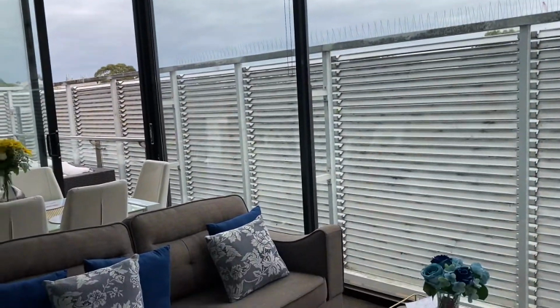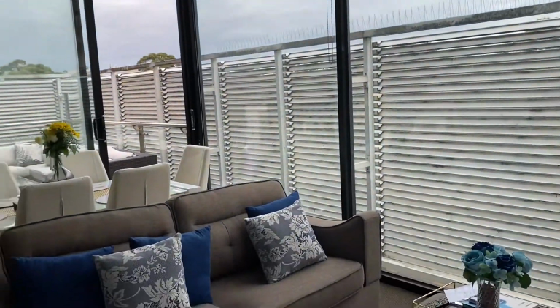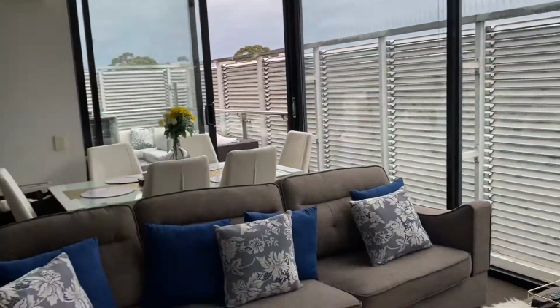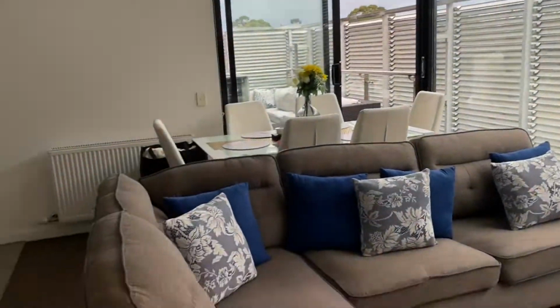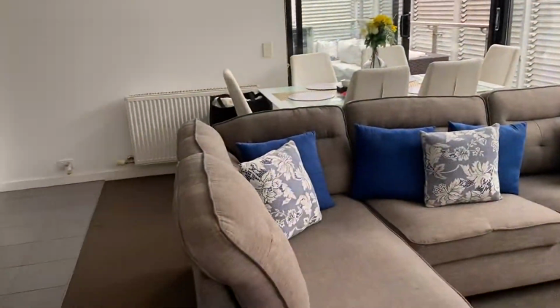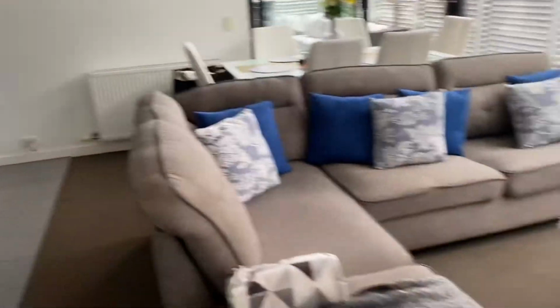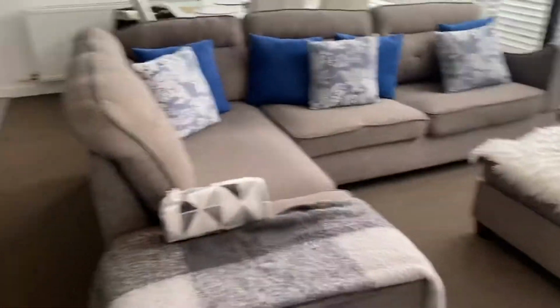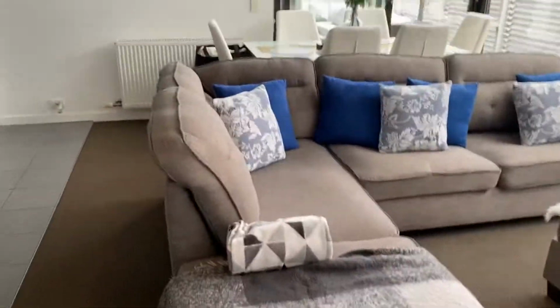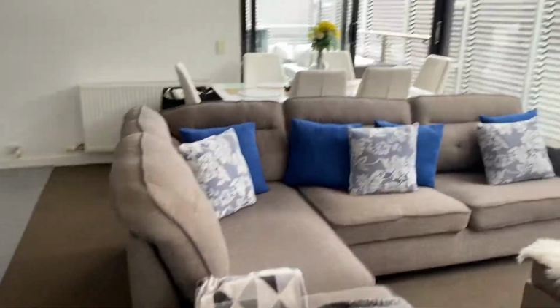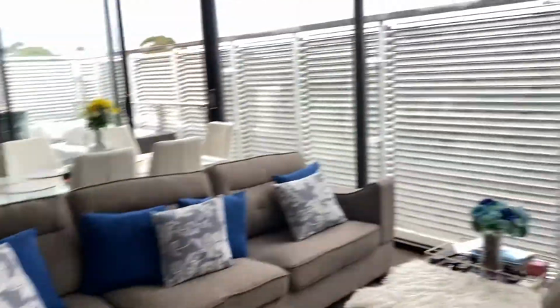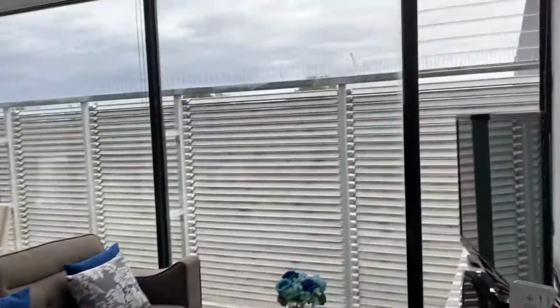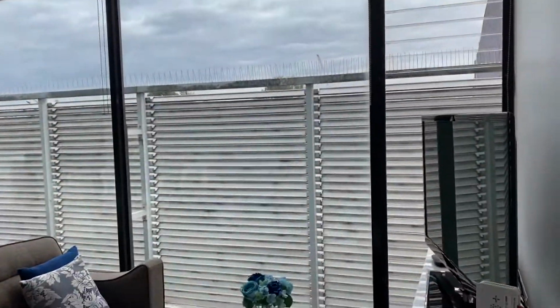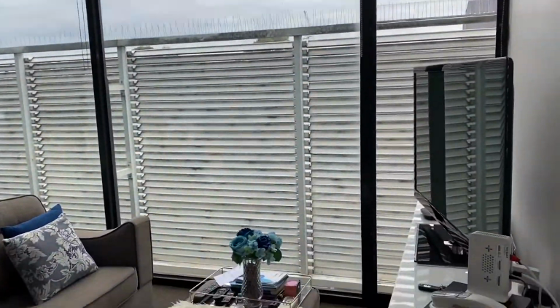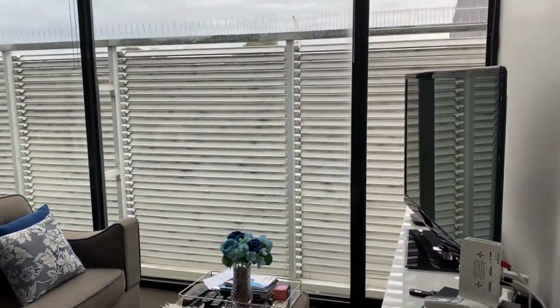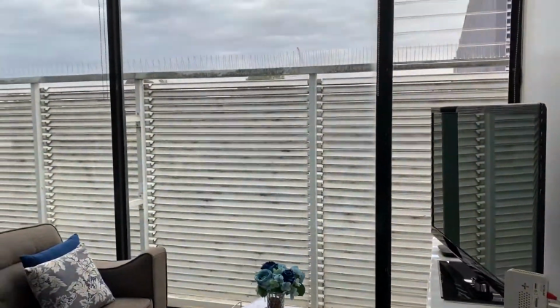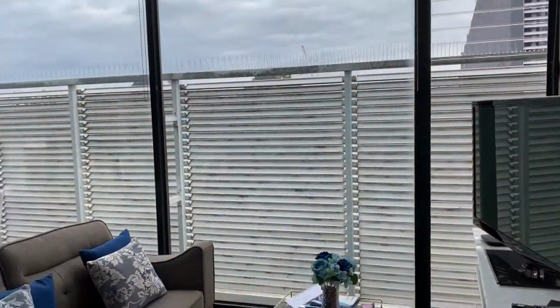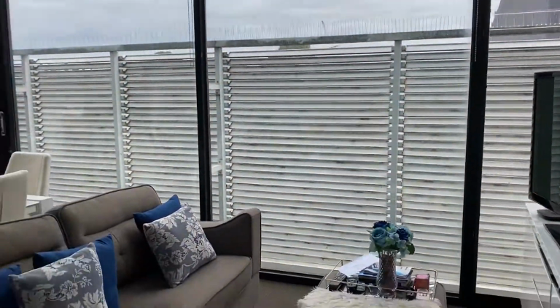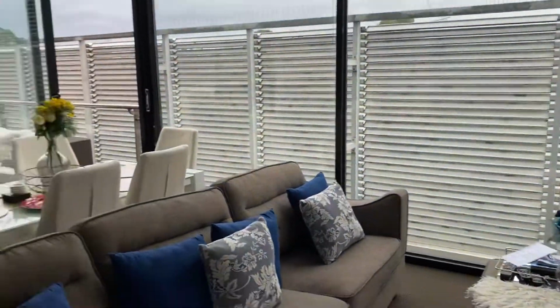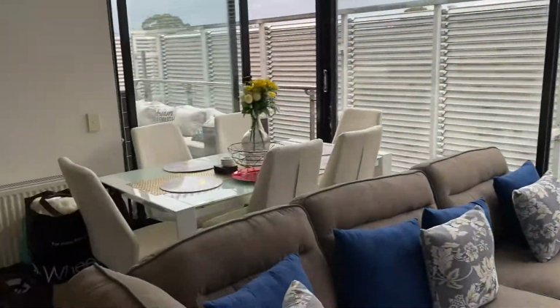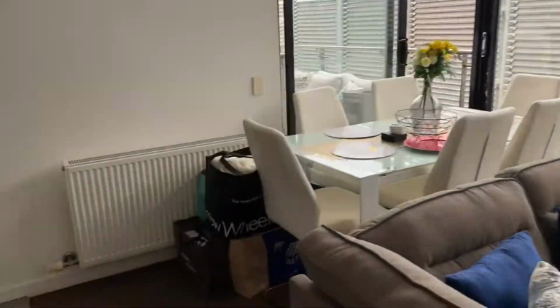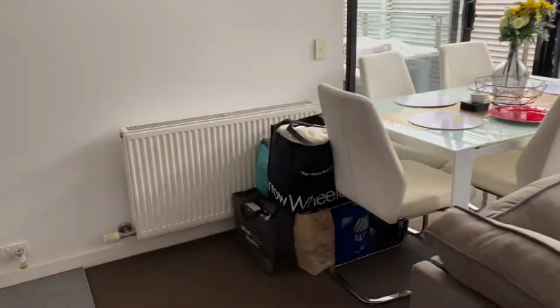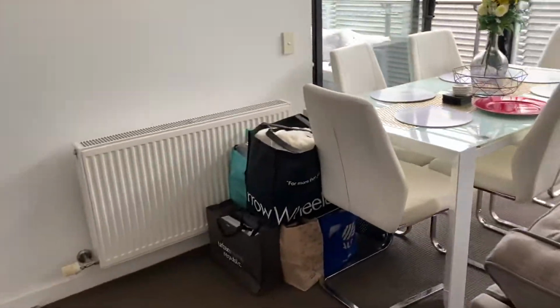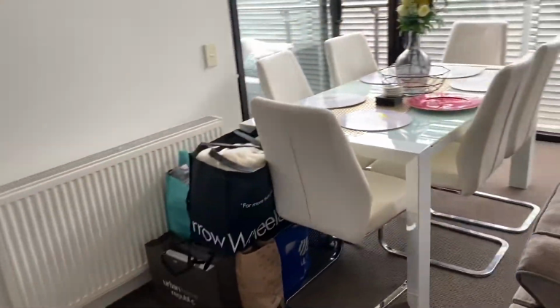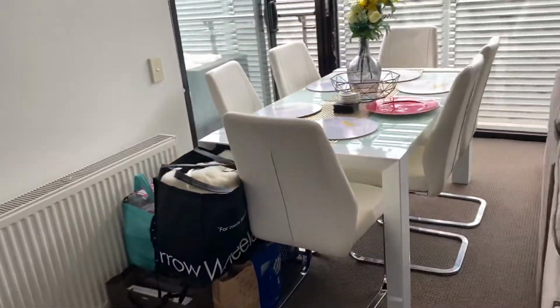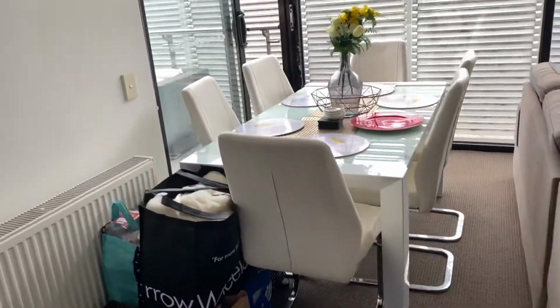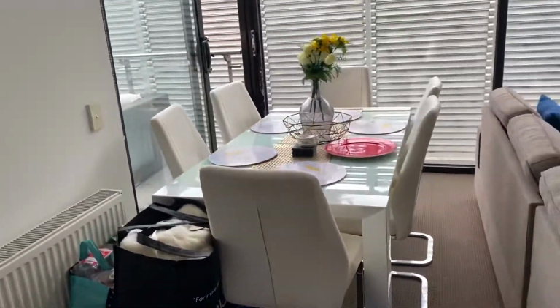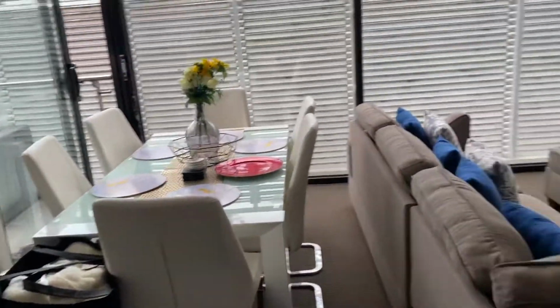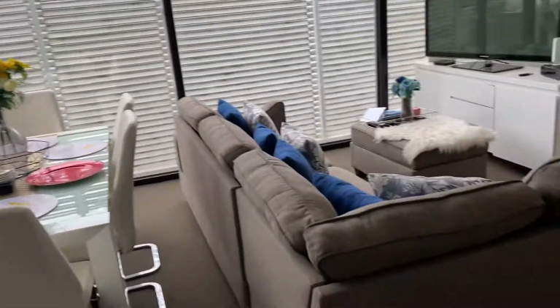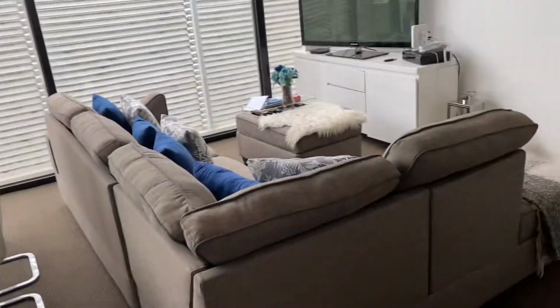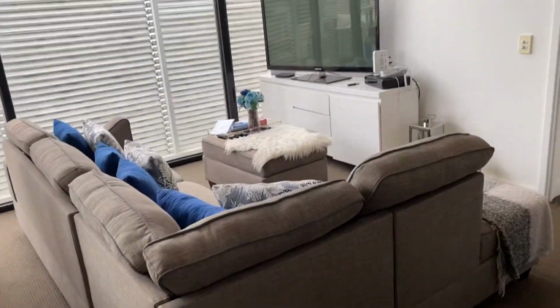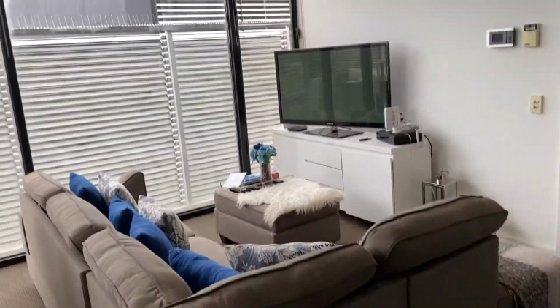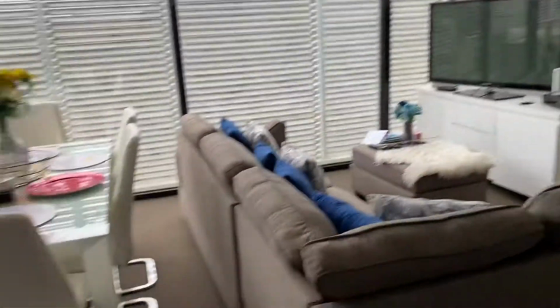This is the living room here, which as you can see has got a very large couch, beautiful floor-to-ceiling windows with louvre windows as well for fresh air. Through here we have a six-seater dining table plus a very large couch.